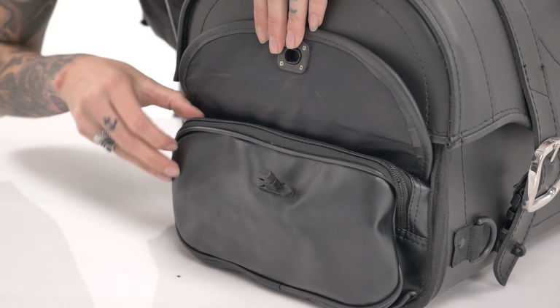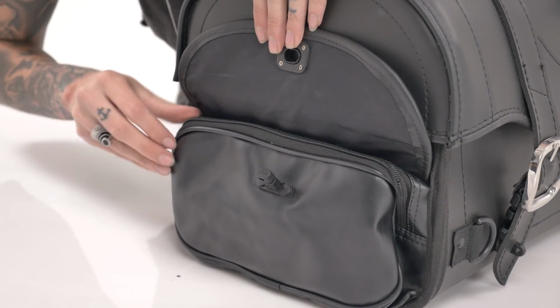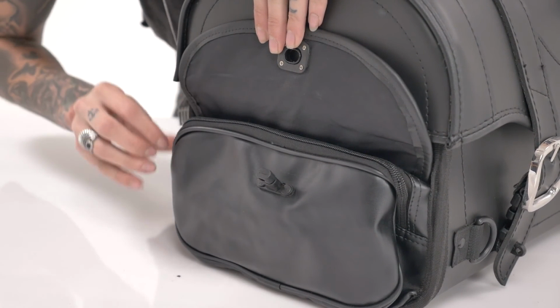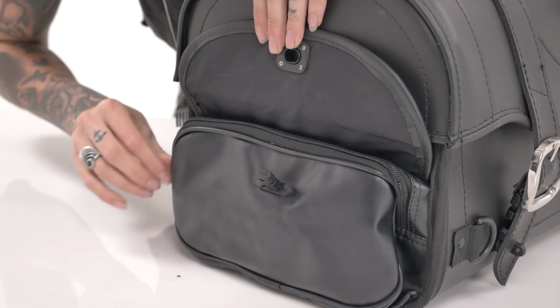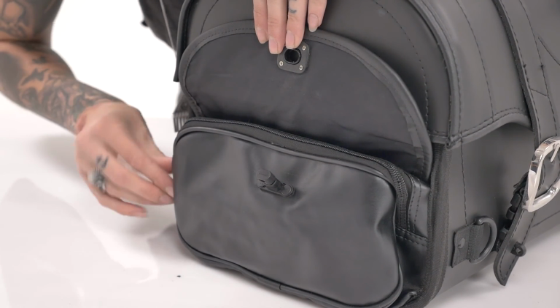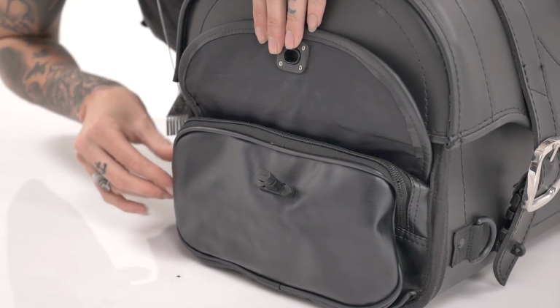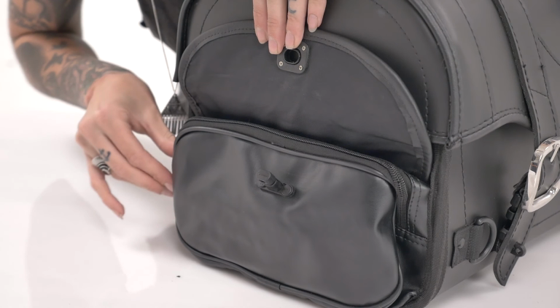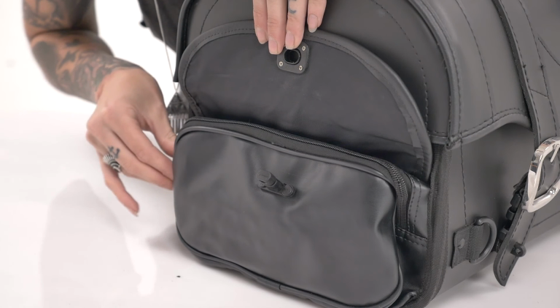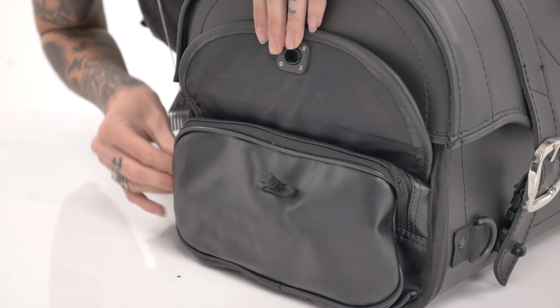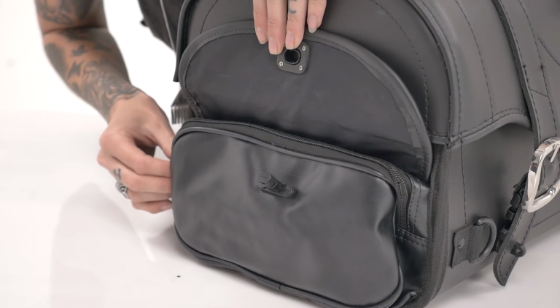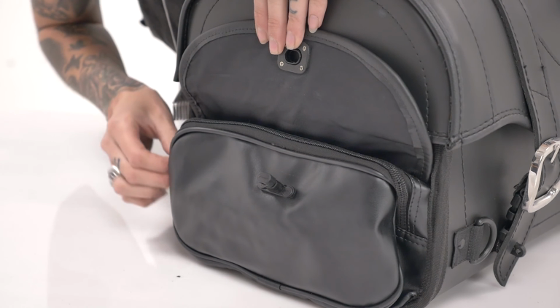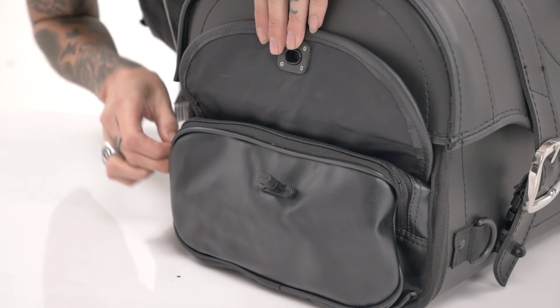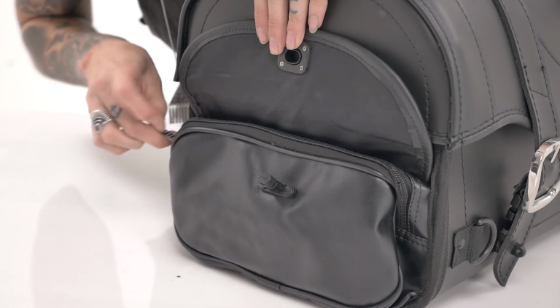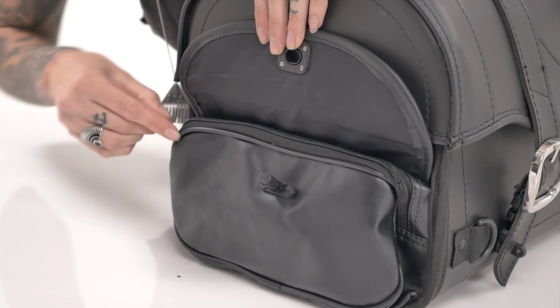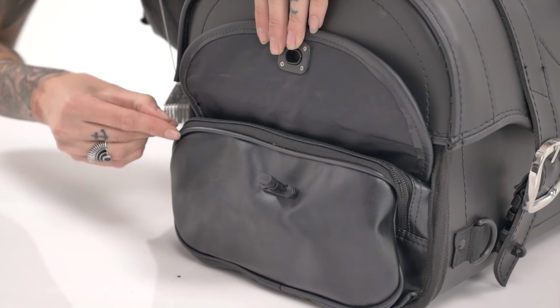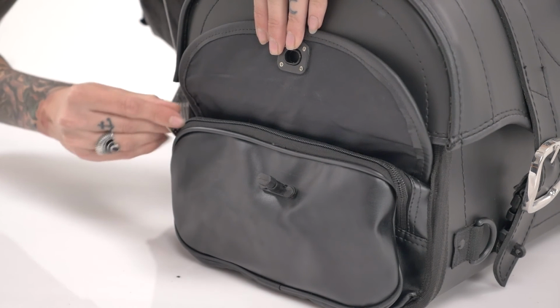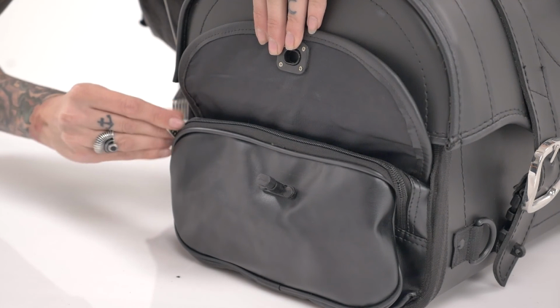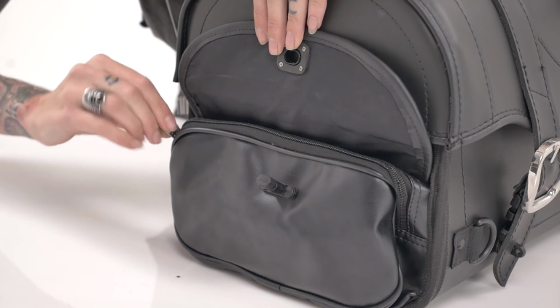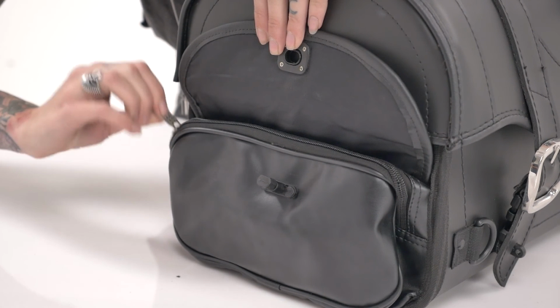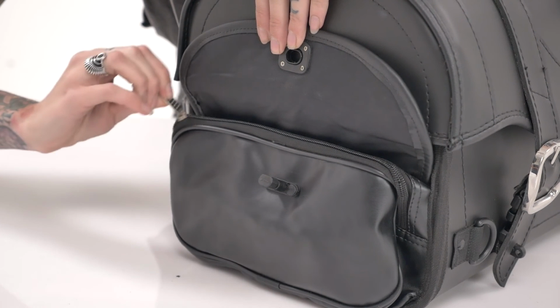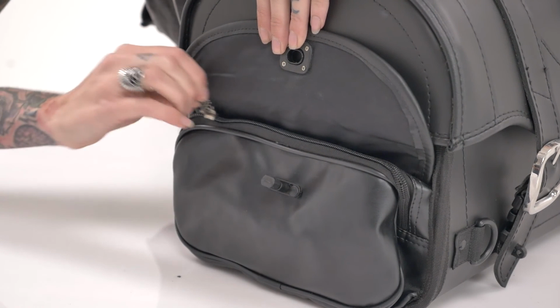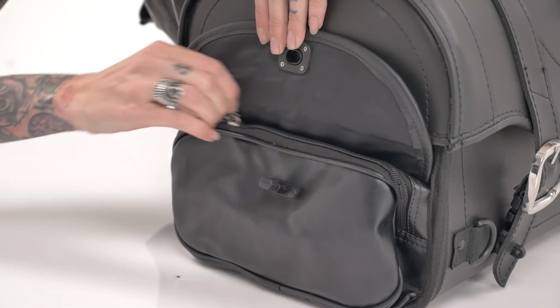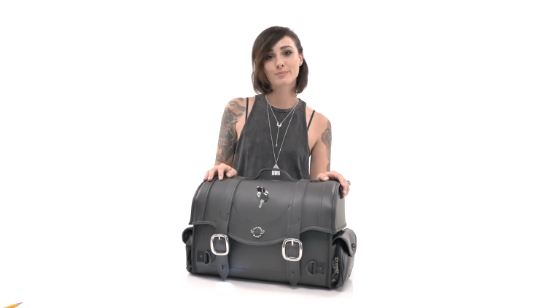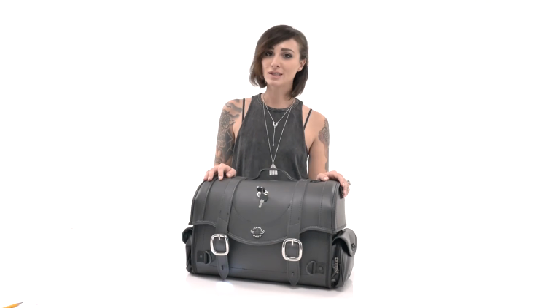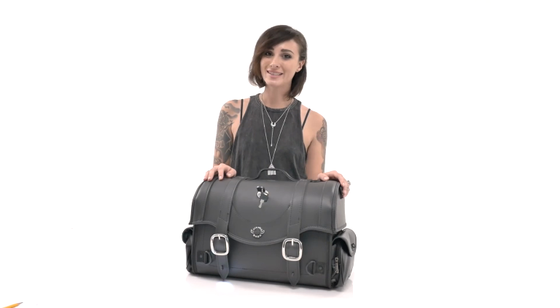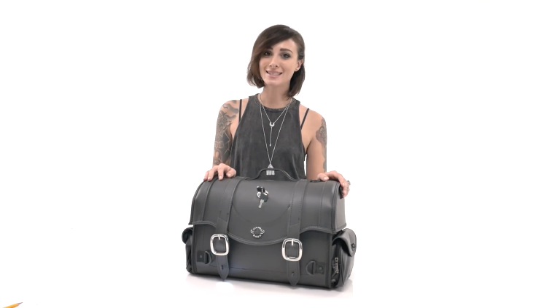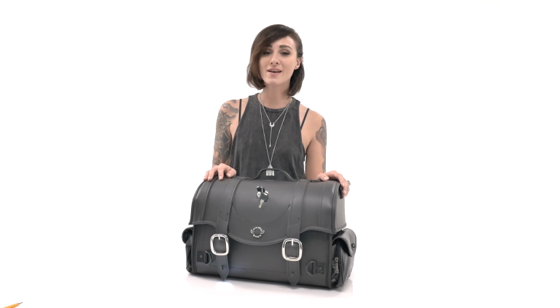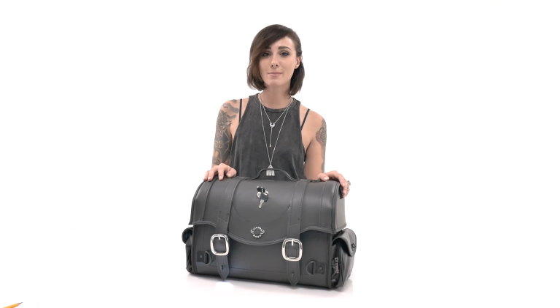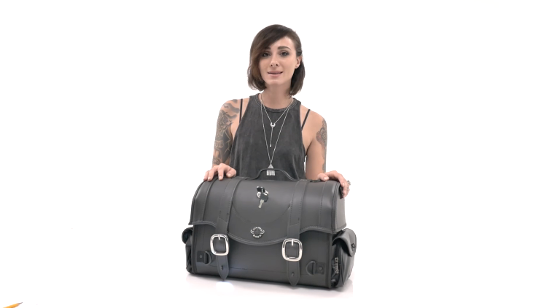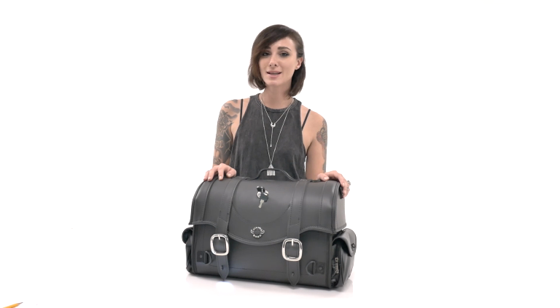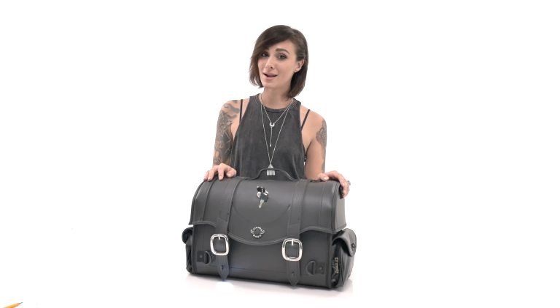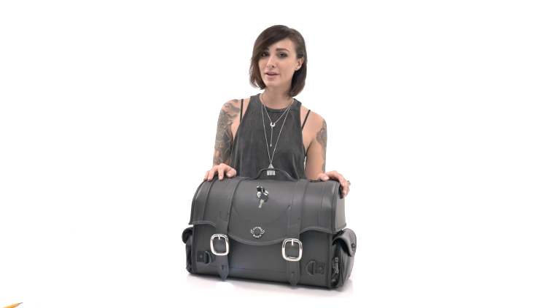If you have any further questions about these bags, give our motorcycle luggage experts a ring and we'll be able to help you out. Thanks for visiting us at Viking Bags.